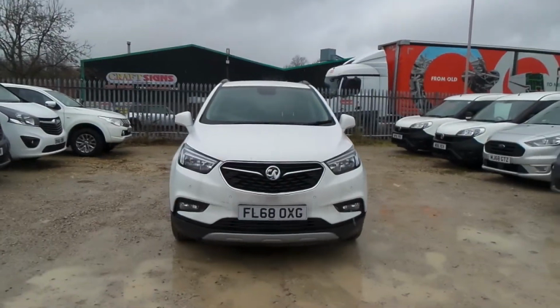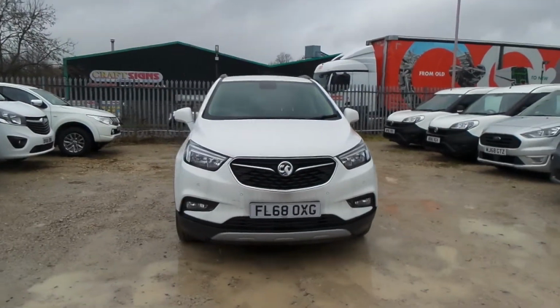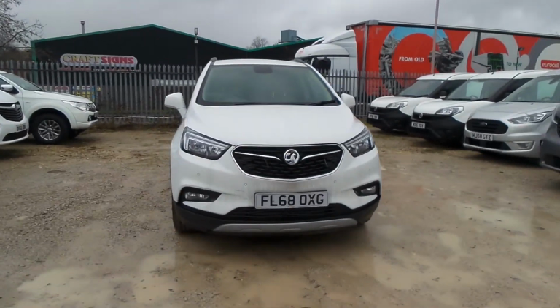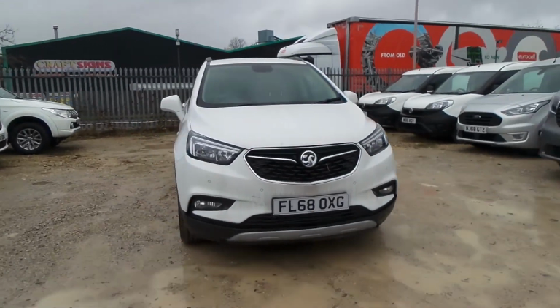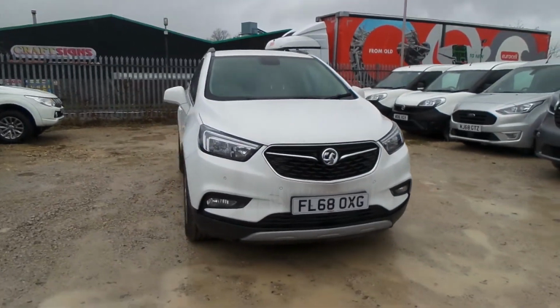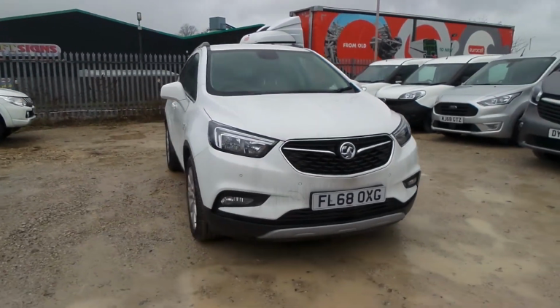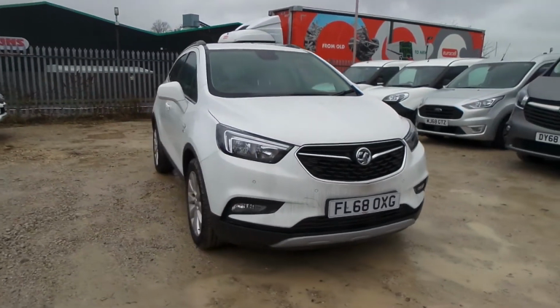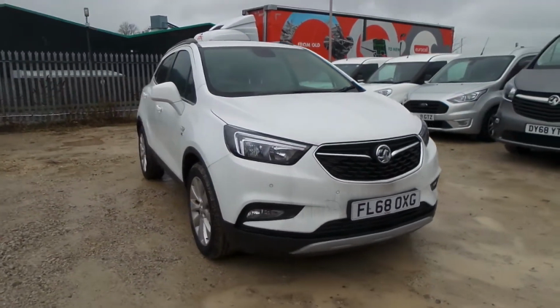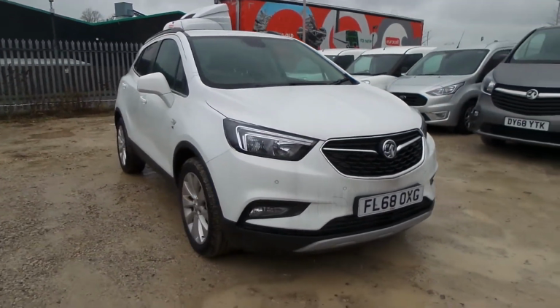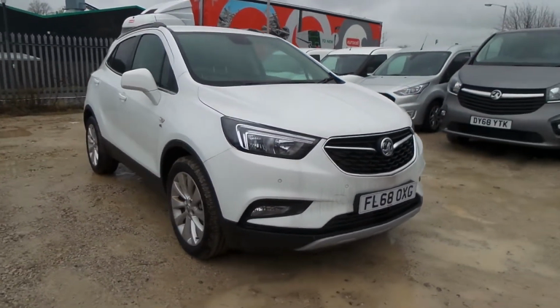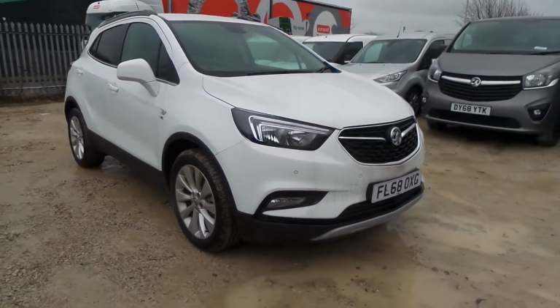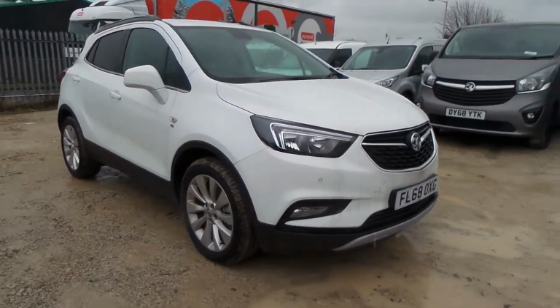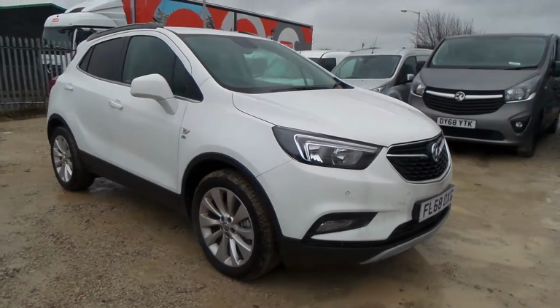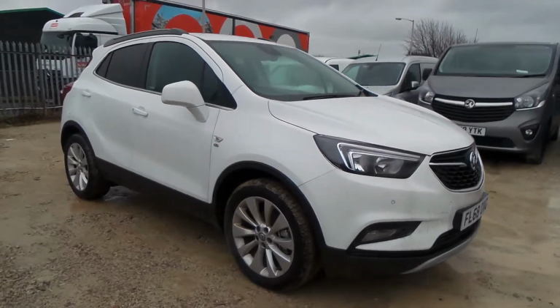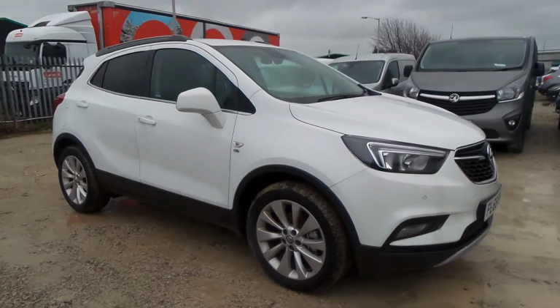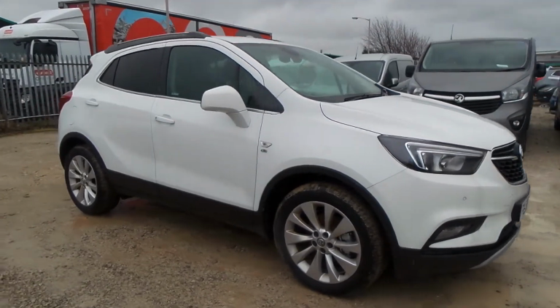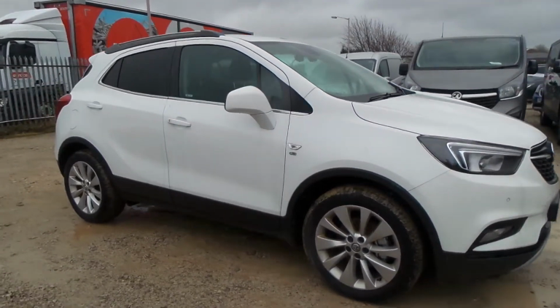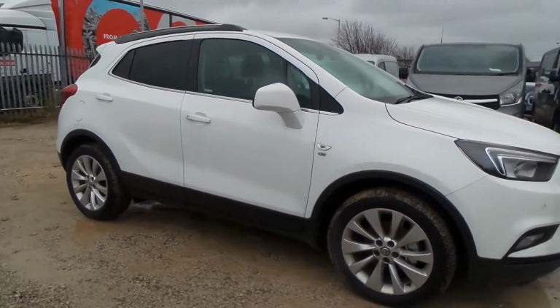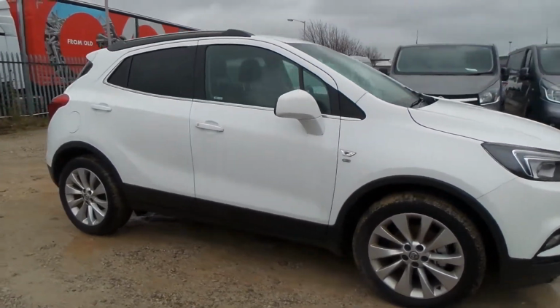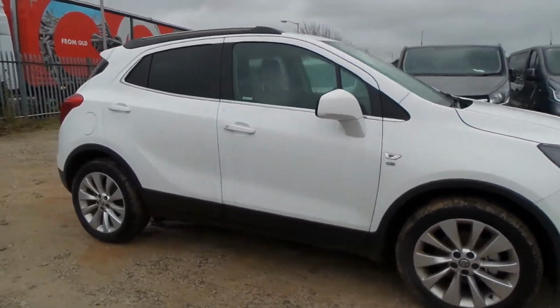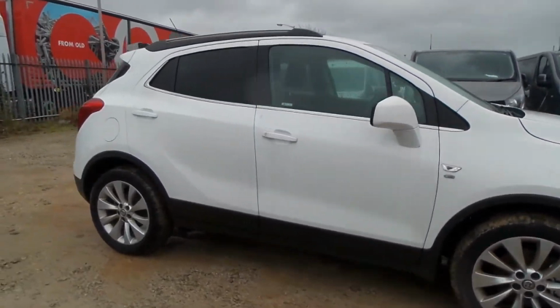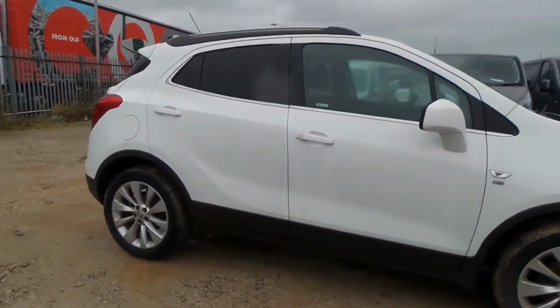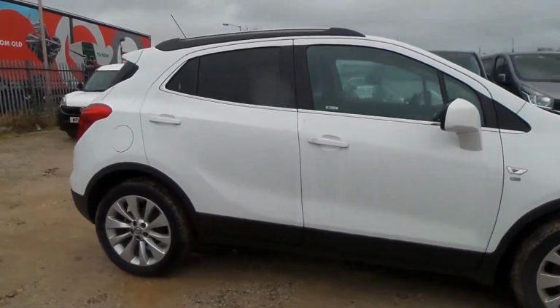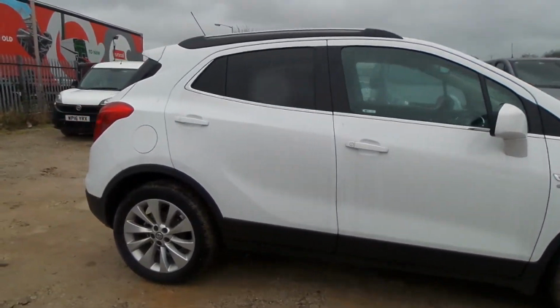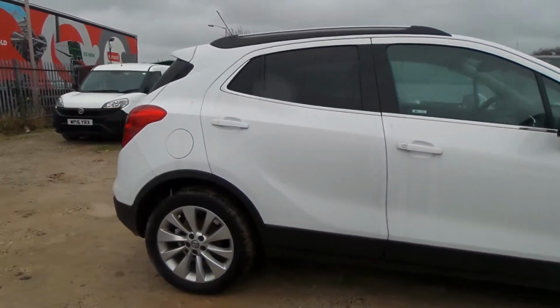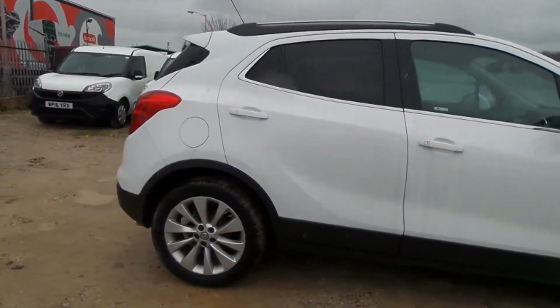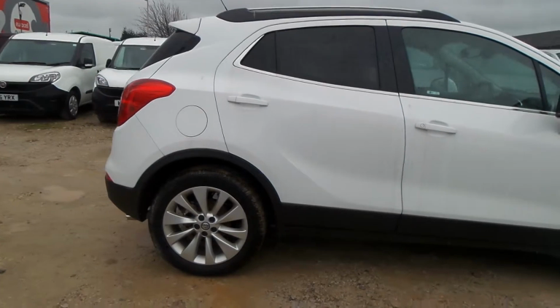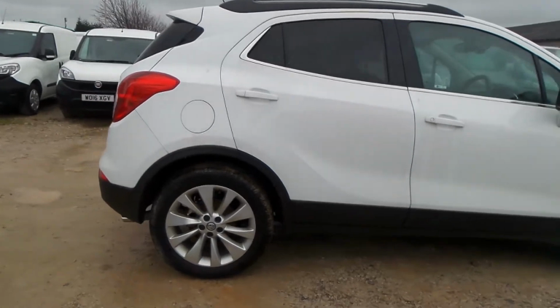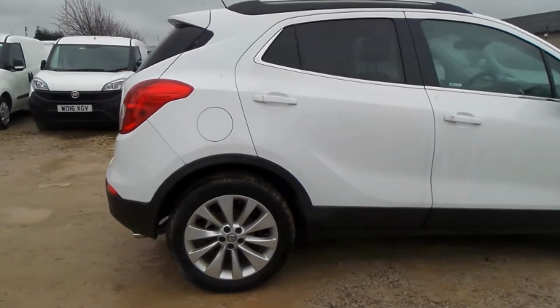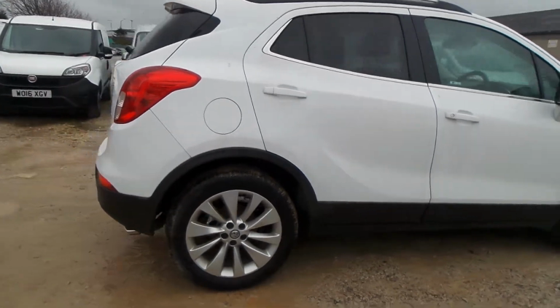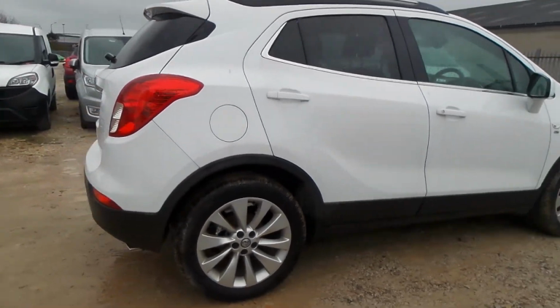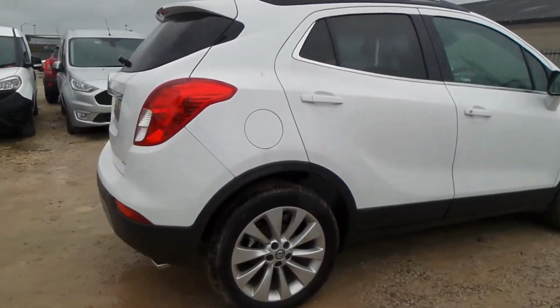Welcome to Penskin in Mansfield and this is our Vauxhall Mokka X Elite 4WD. It has a 1.6 litre CDTI engine and exterior highlights include front and rear parking sensors.